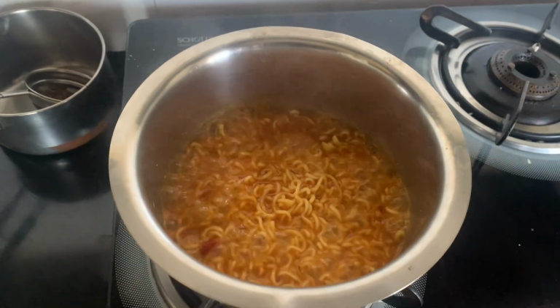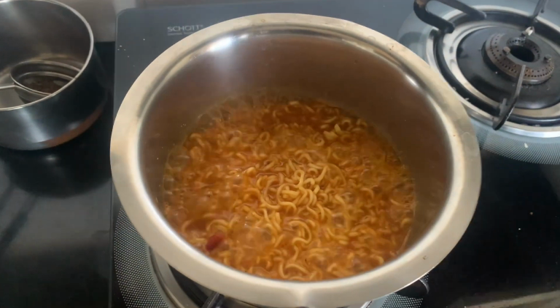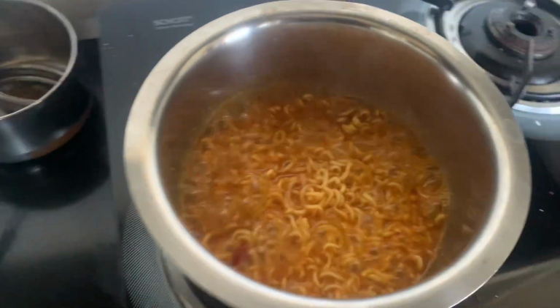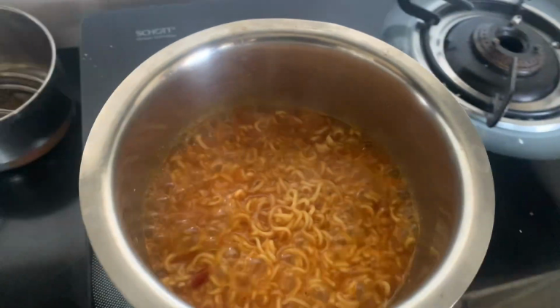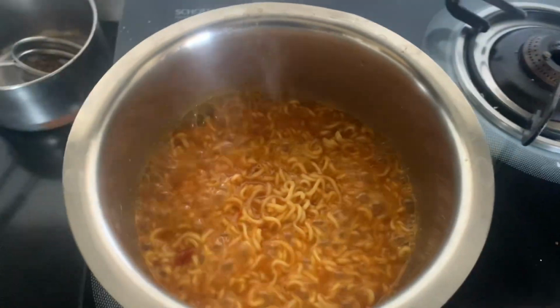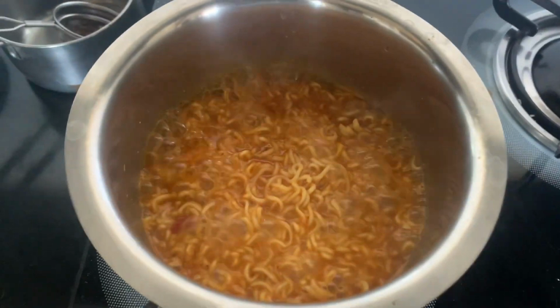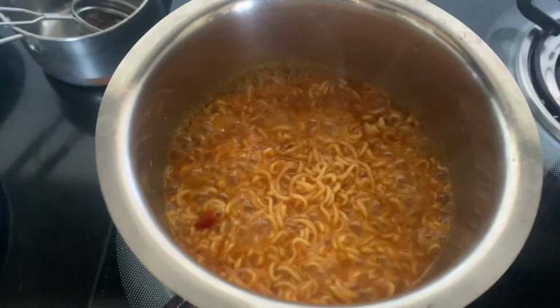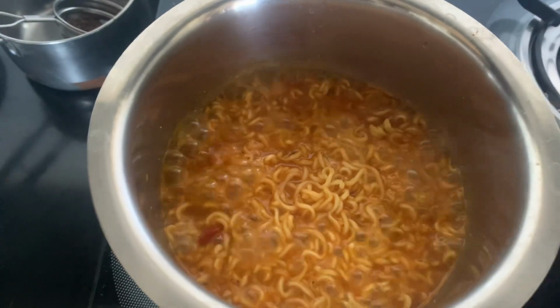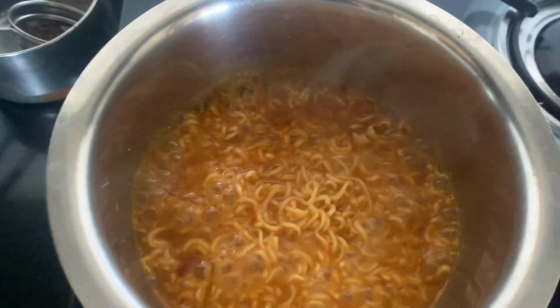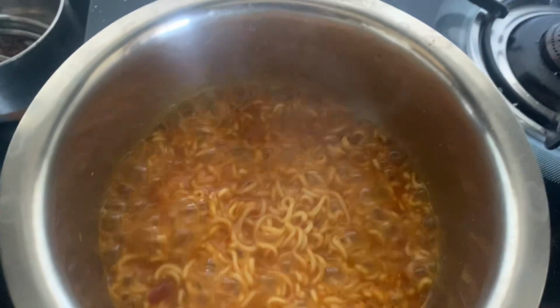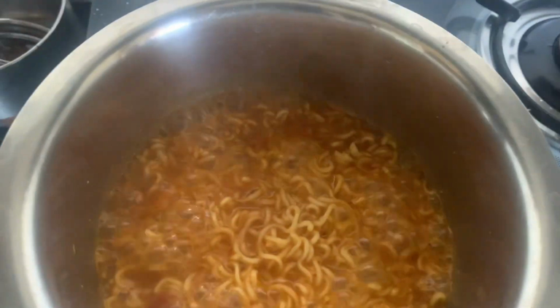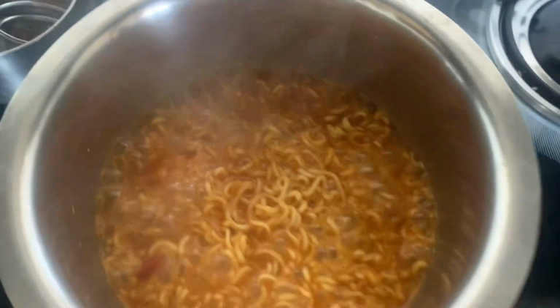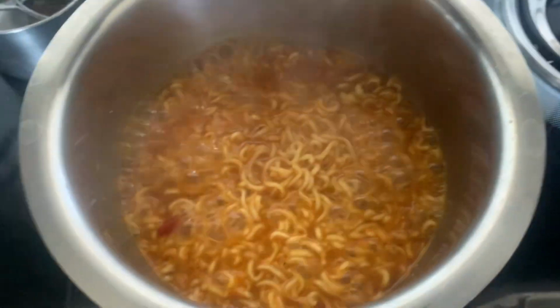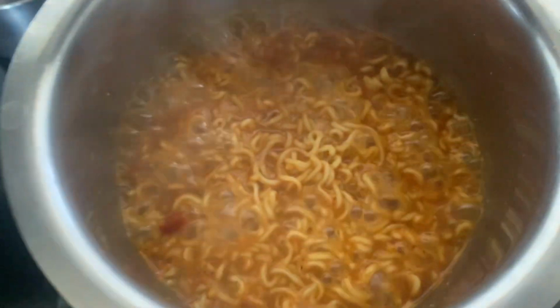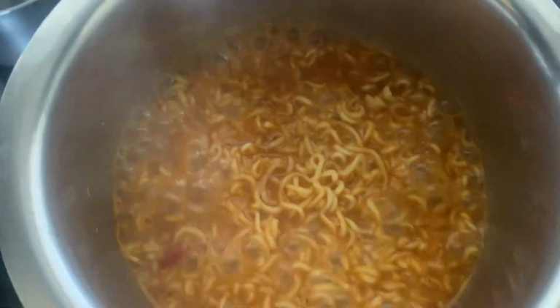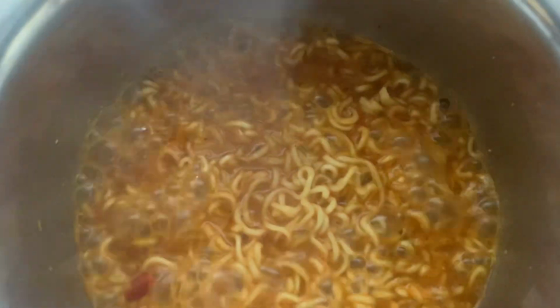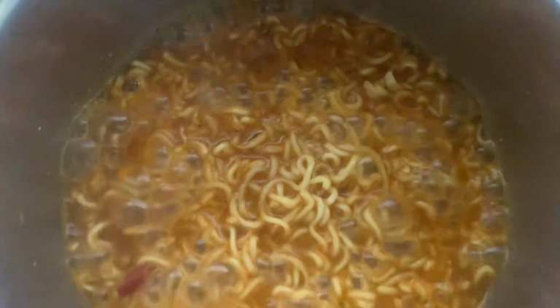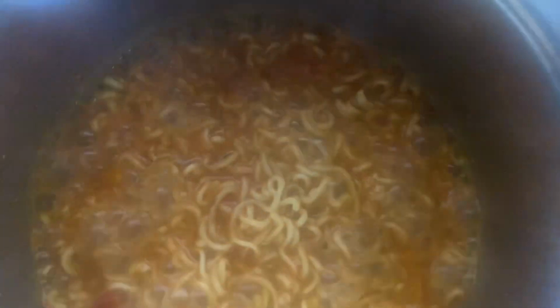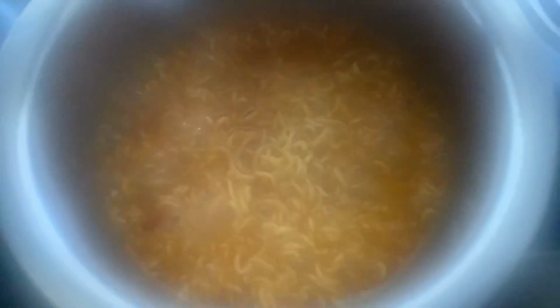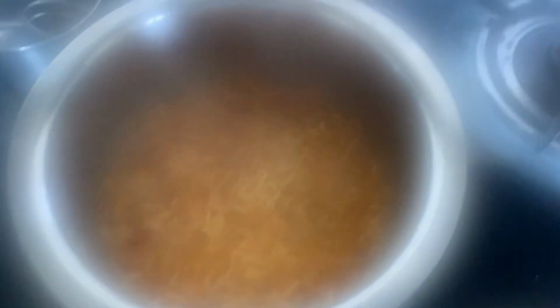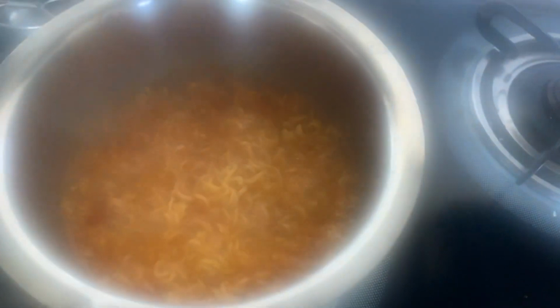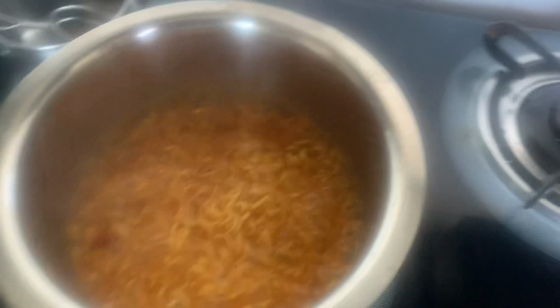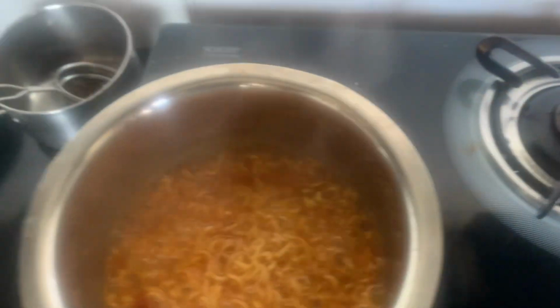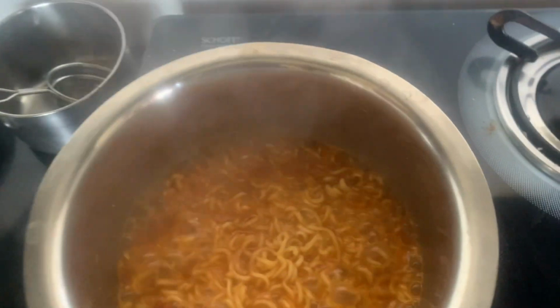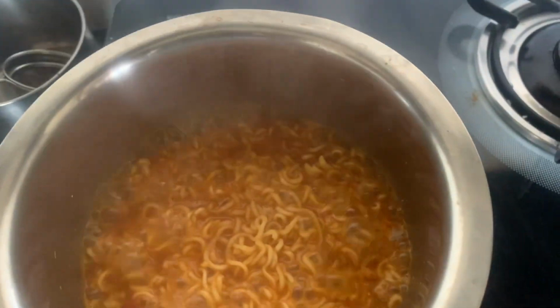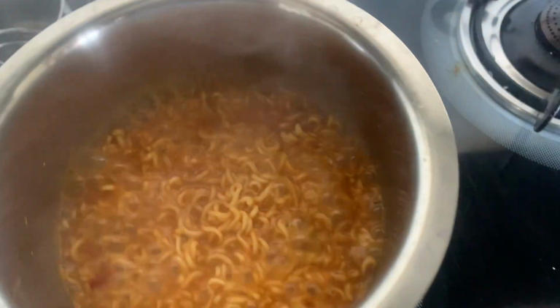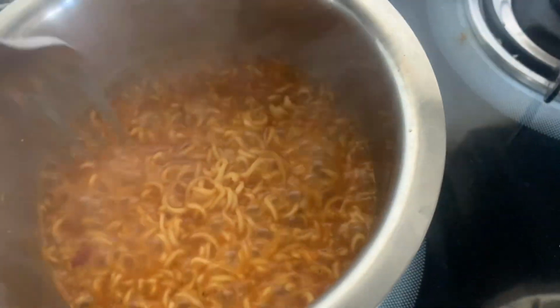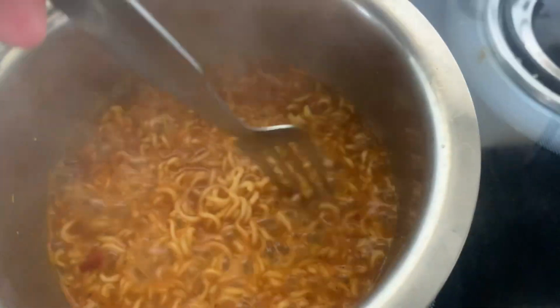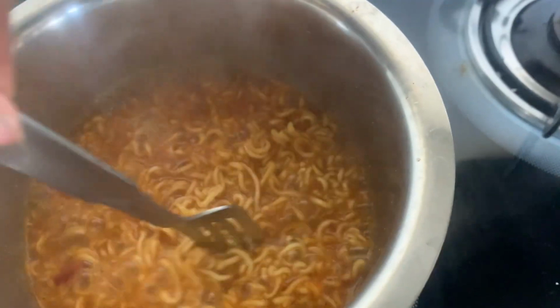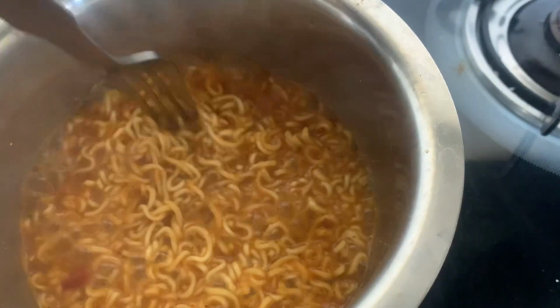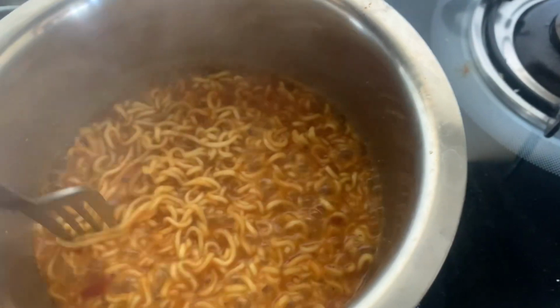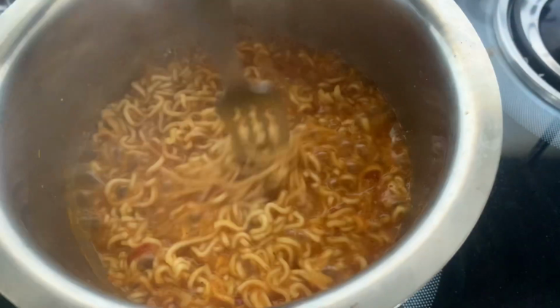Hello guys, welcome to my YouTube channel. Today I'm going to make Korean spicy Maggi. As you can see, it's boiling right now because we already boiled it at low temperature.